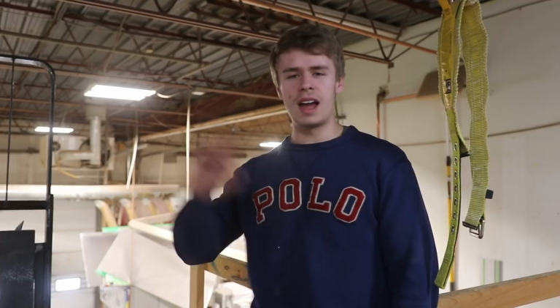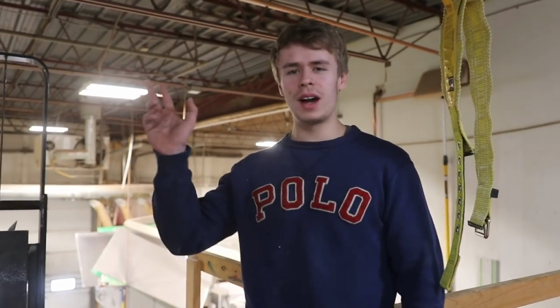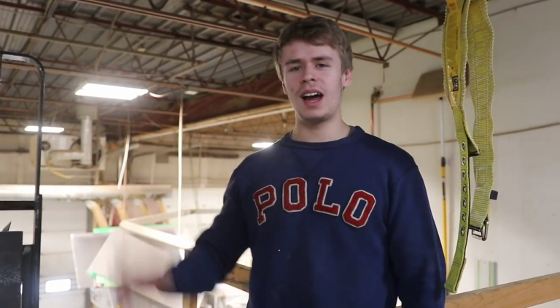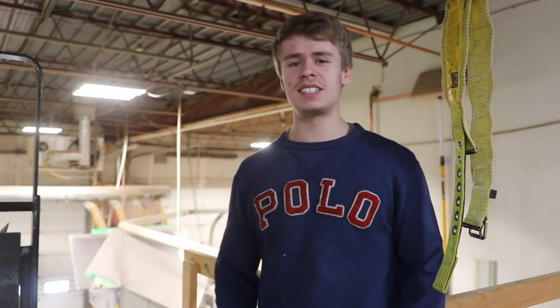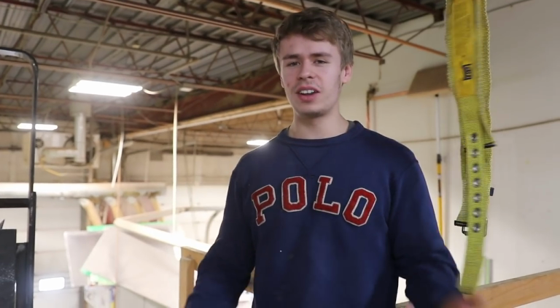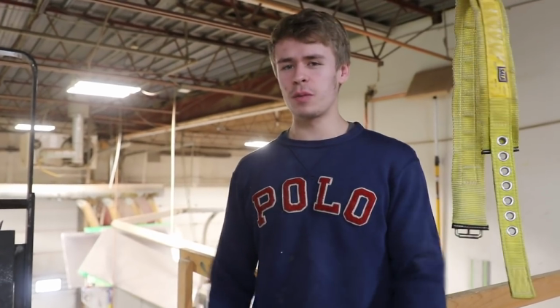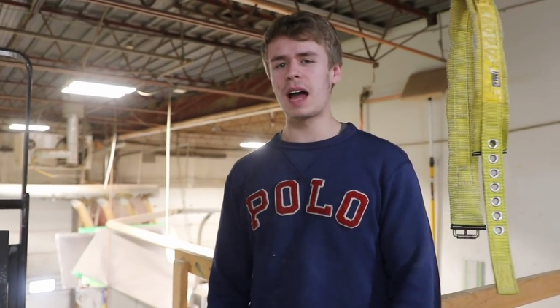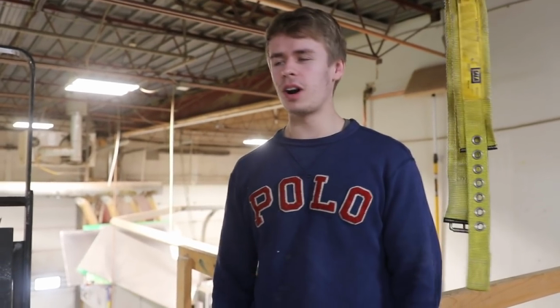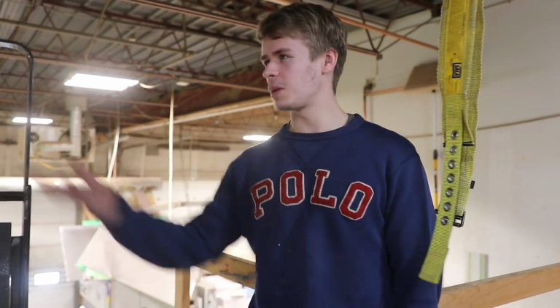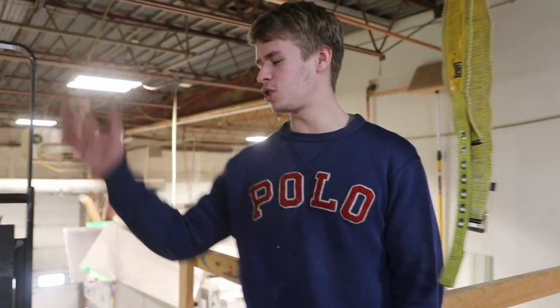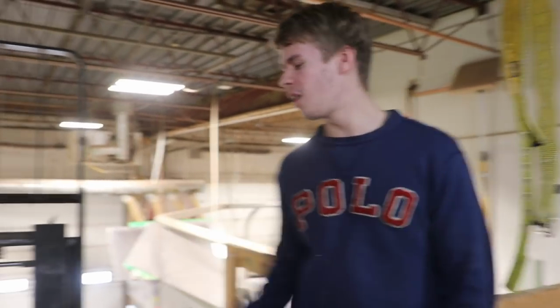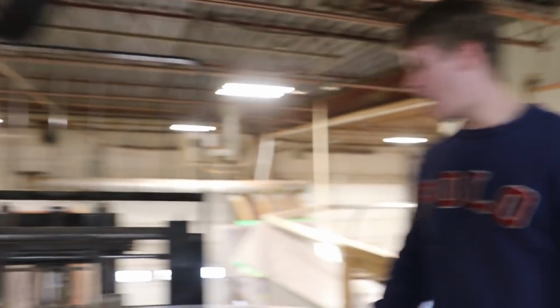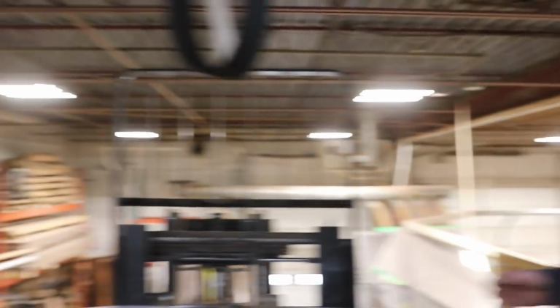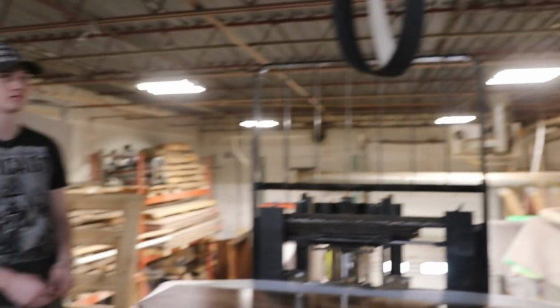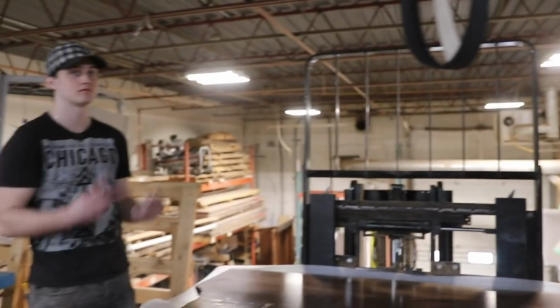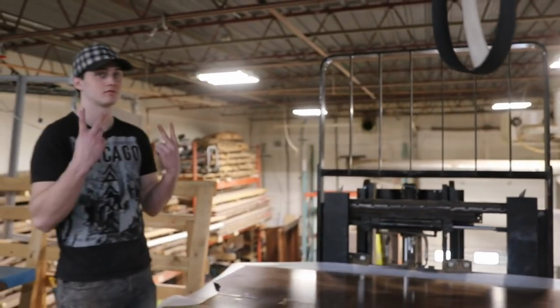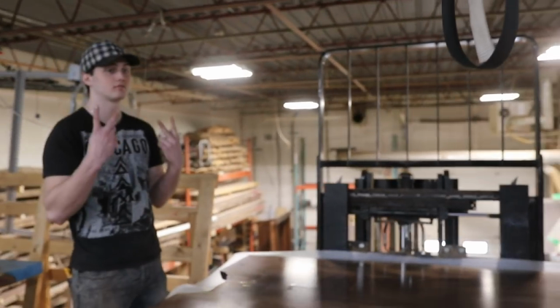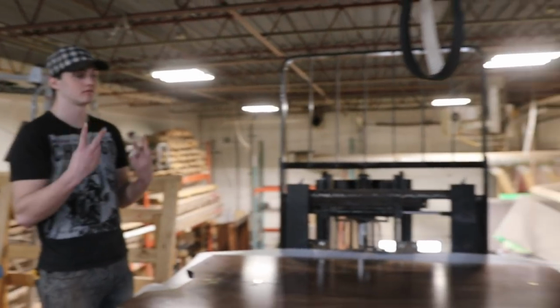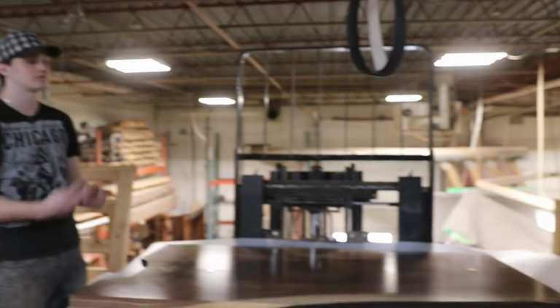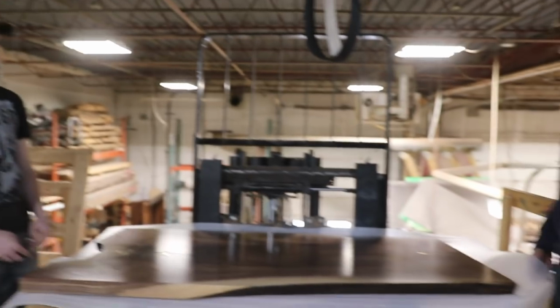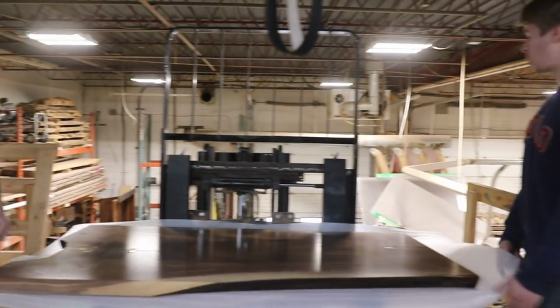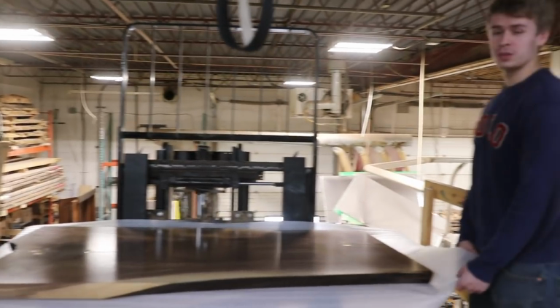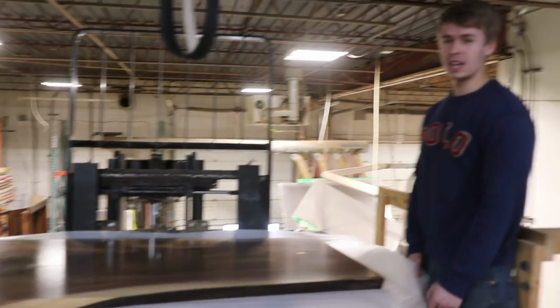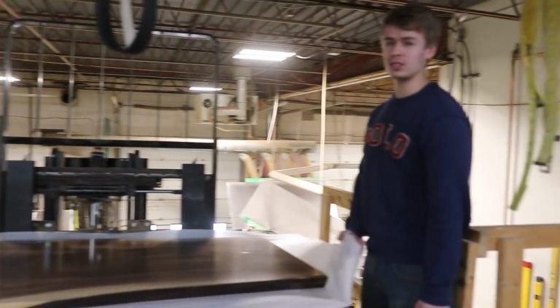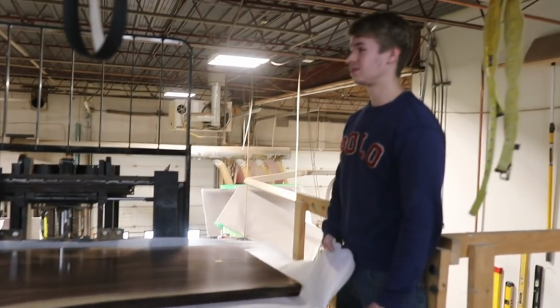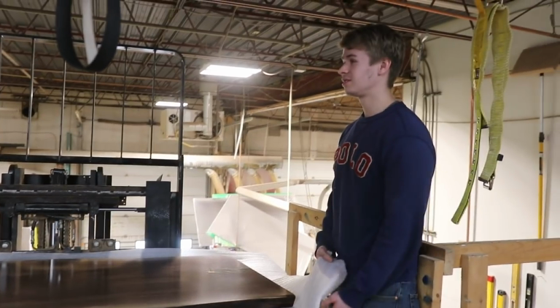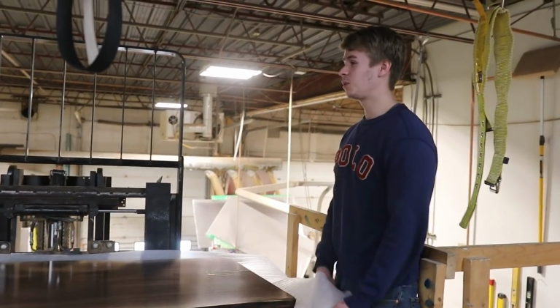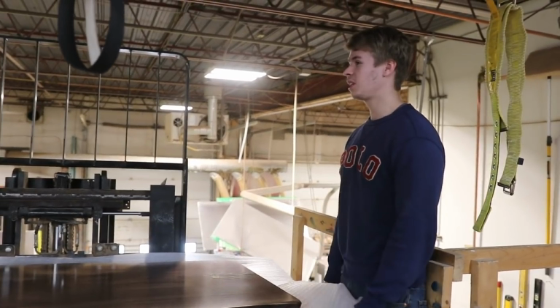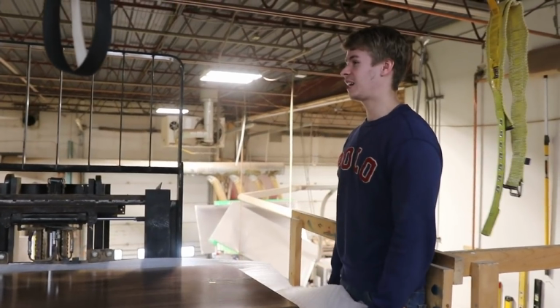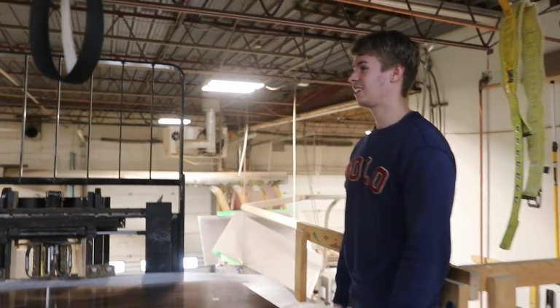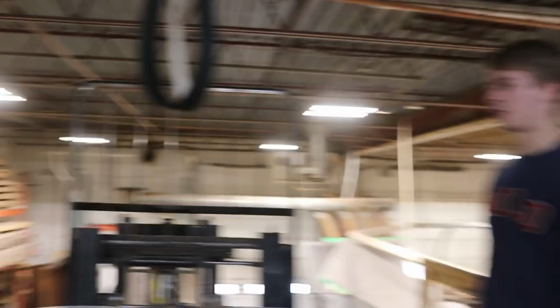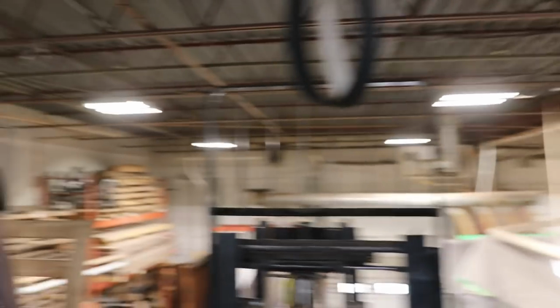Hey everyone, it's Dylan here from the Black Forest. I'm here with Joe and we're just getting ready to load up some tables. Tell them what we're doing, man.